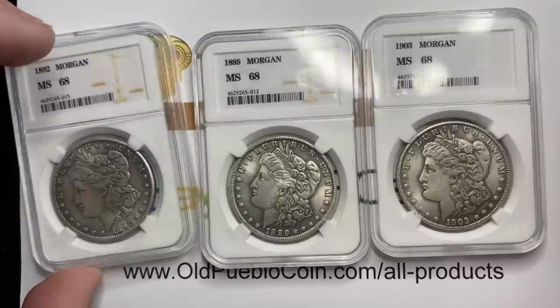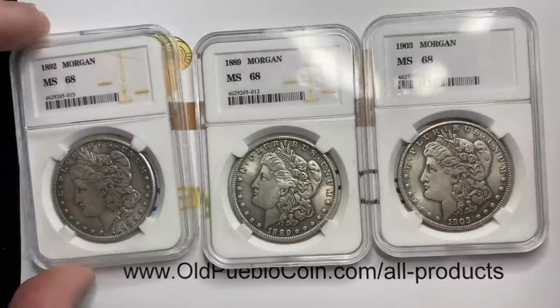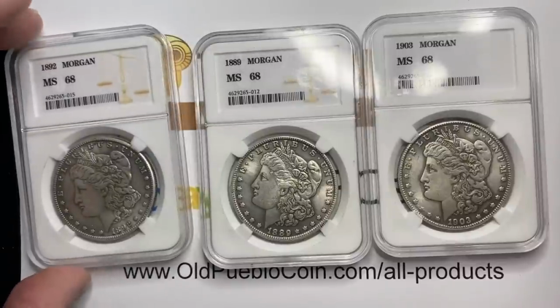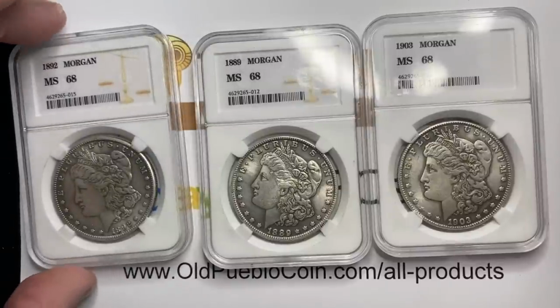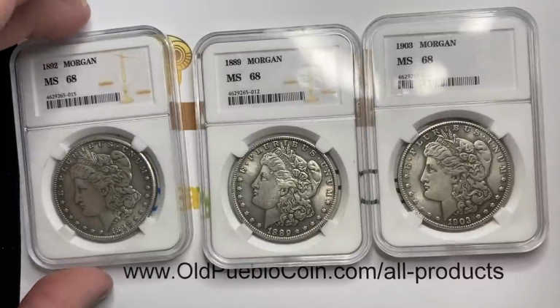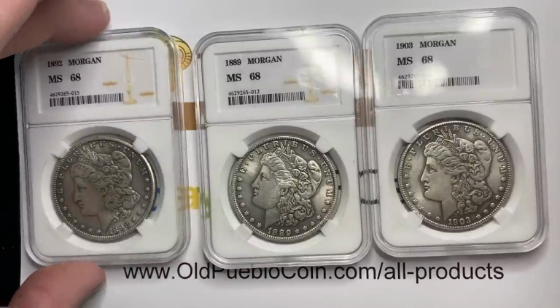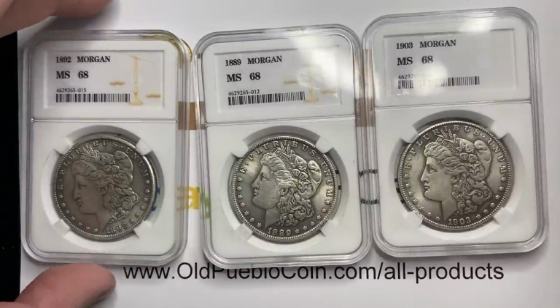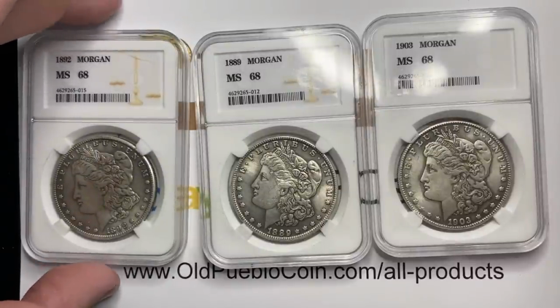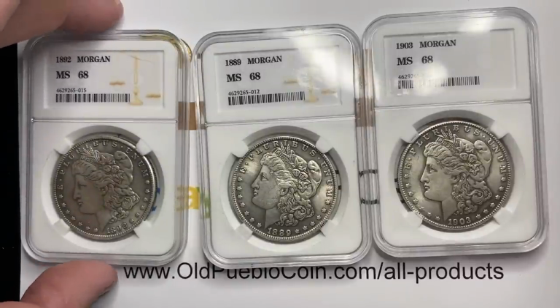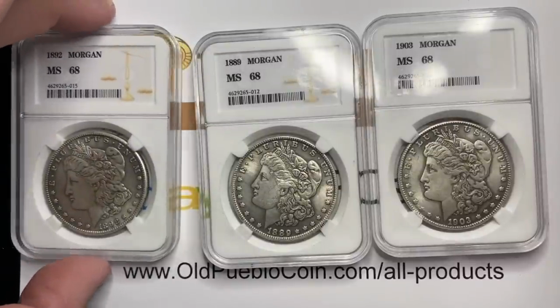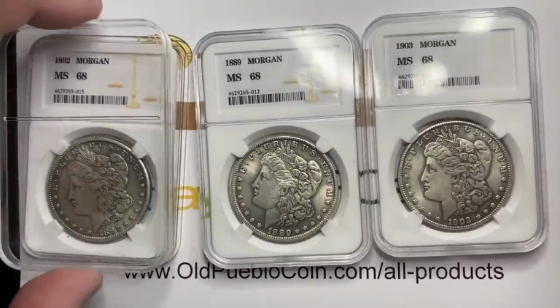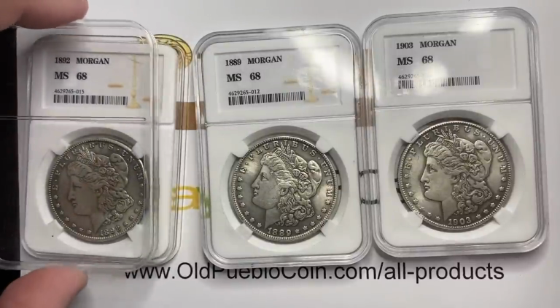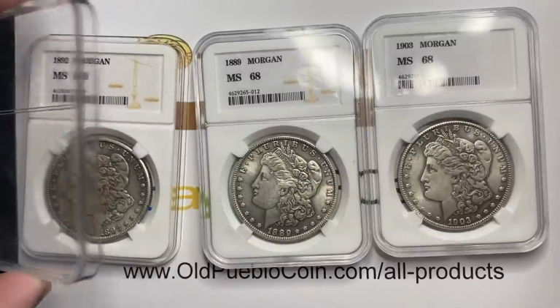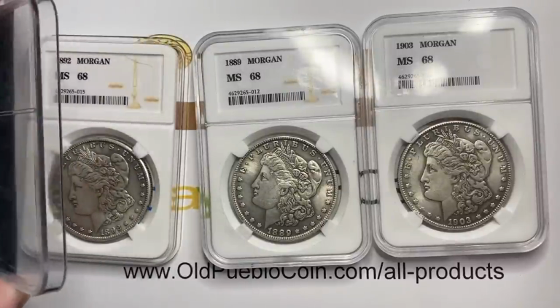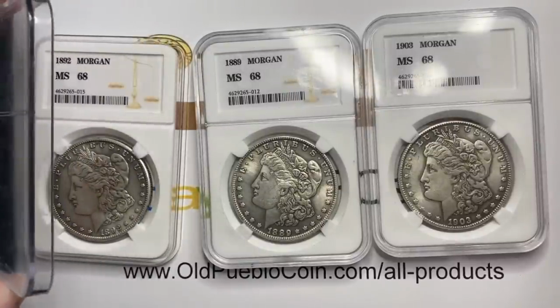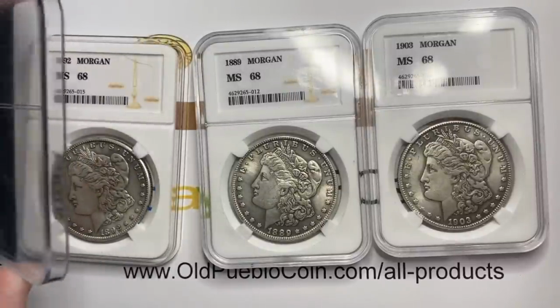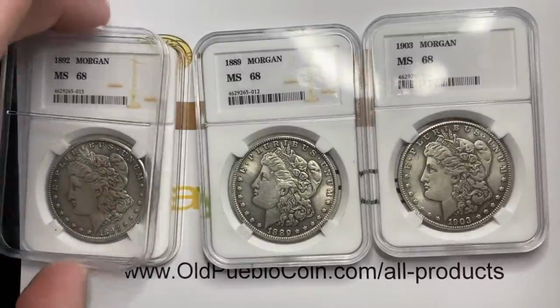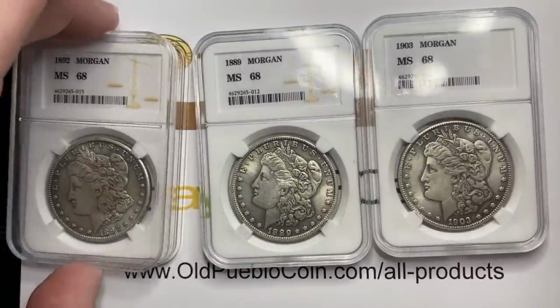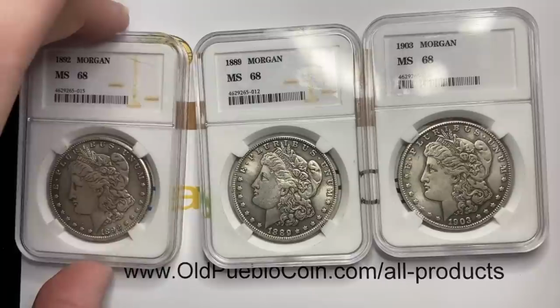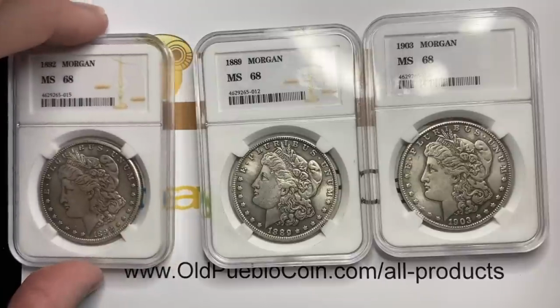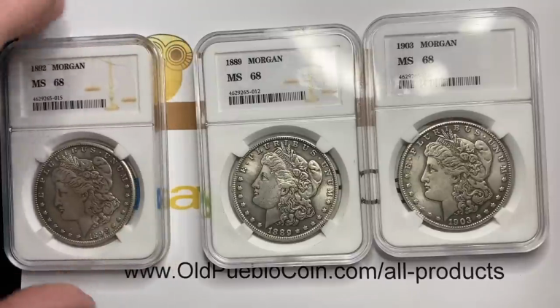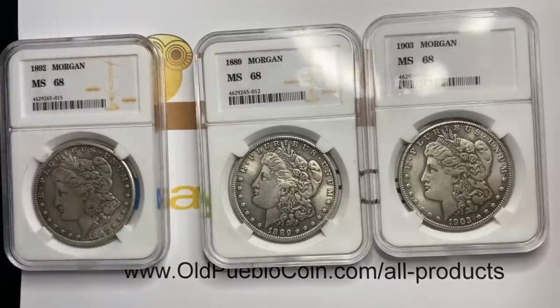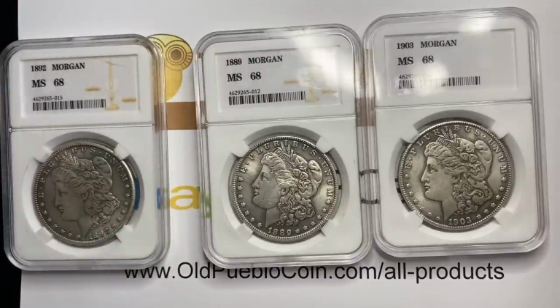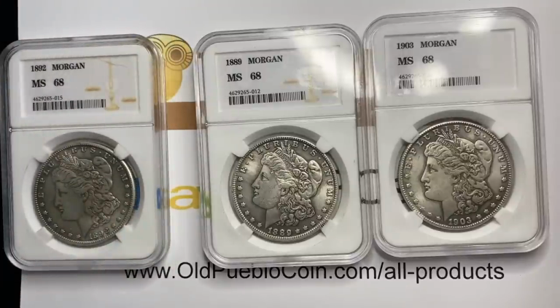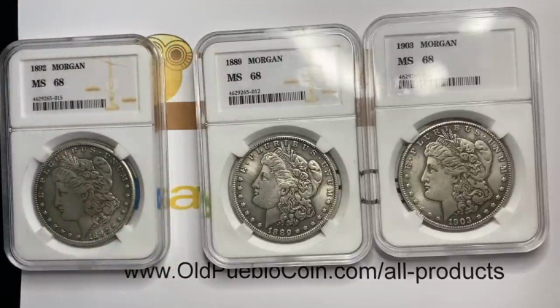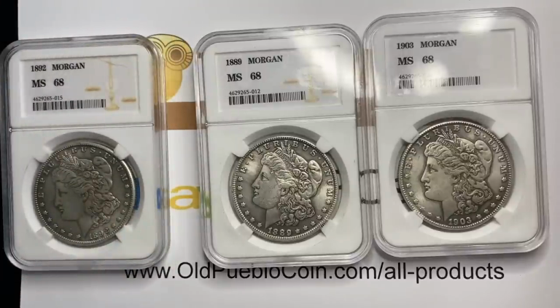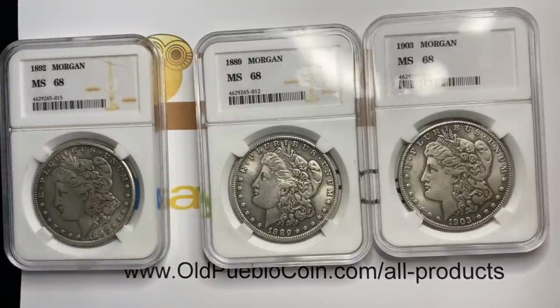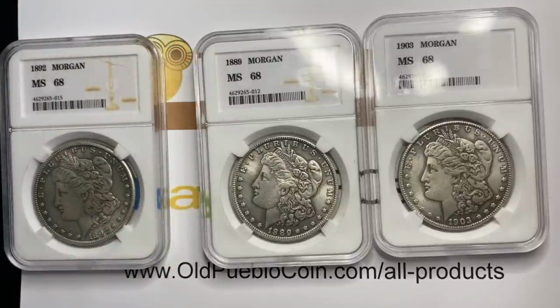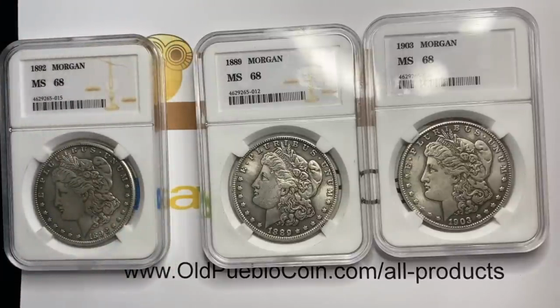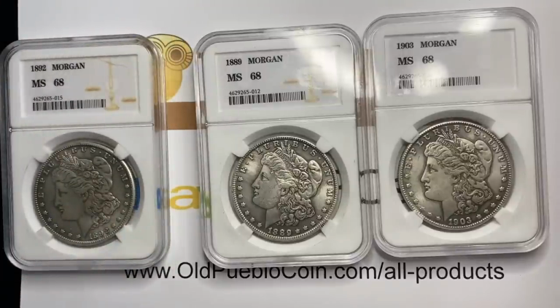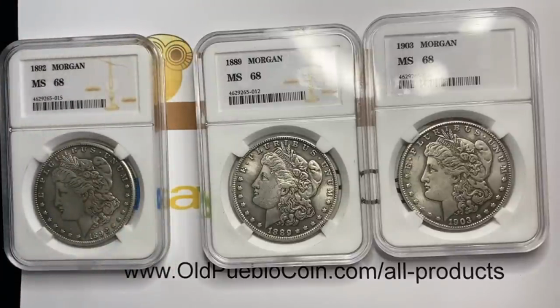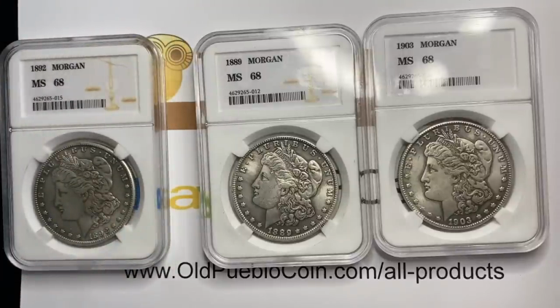So we're talking about a couple things. First of all, an NGC slab shouldn't just come apart — that is a telltale sign. So I'll look at a couple things that are going on with the slabs themselves, and we'll look at the coins.